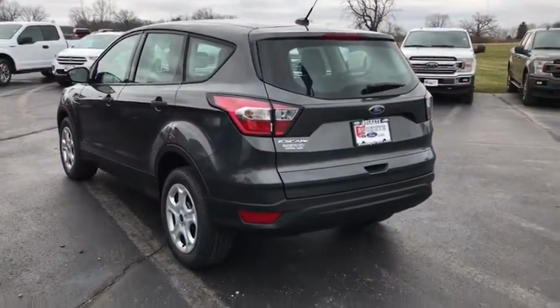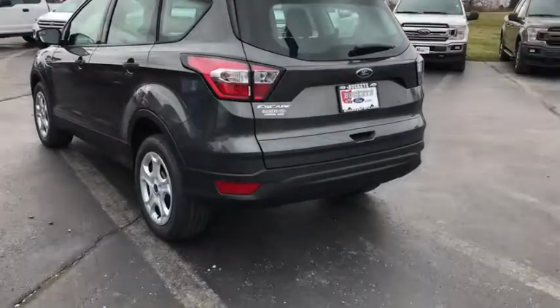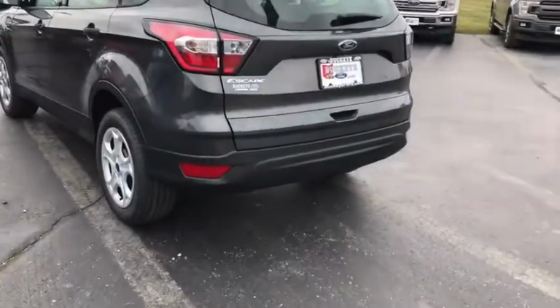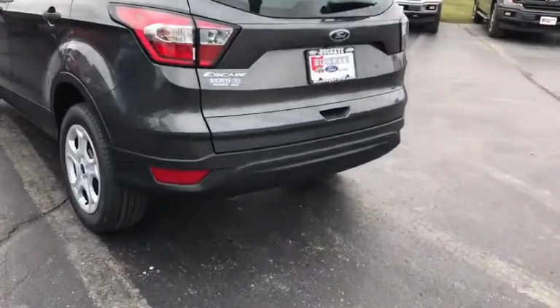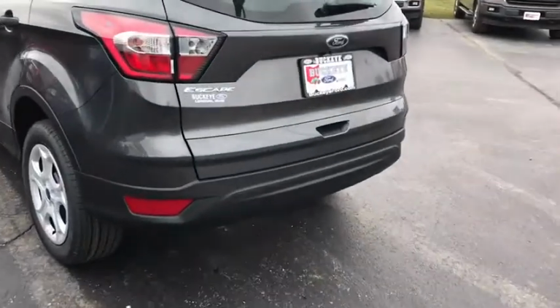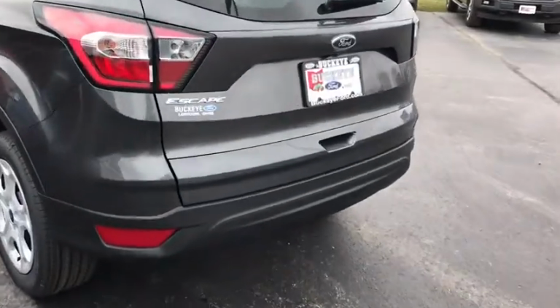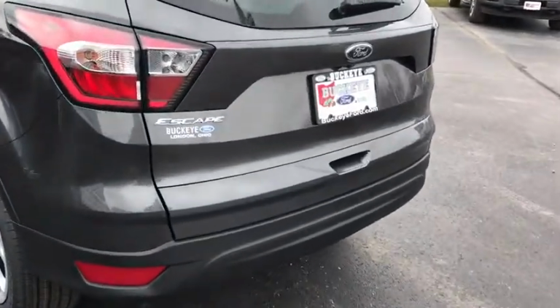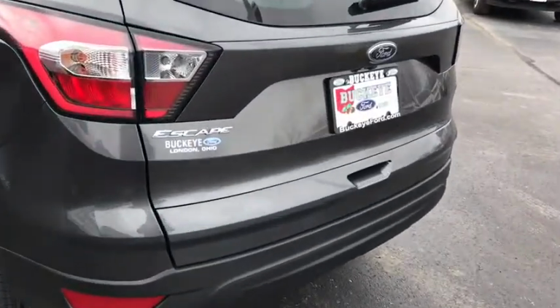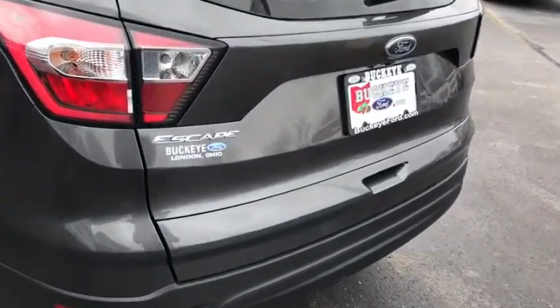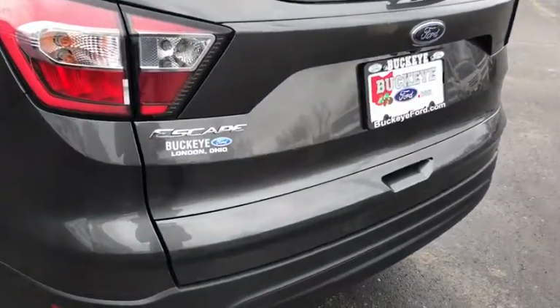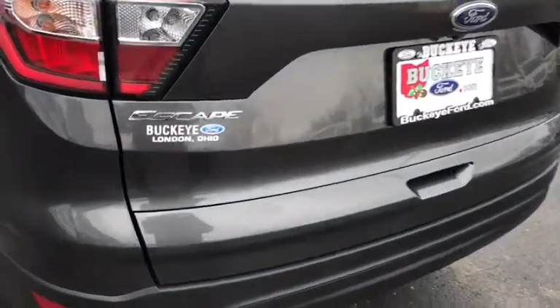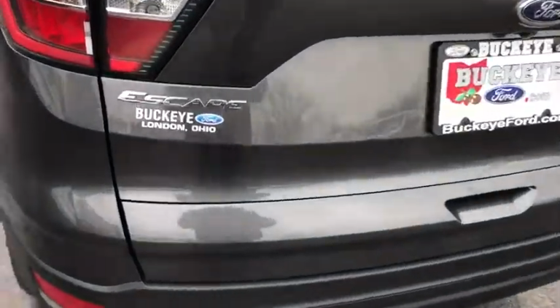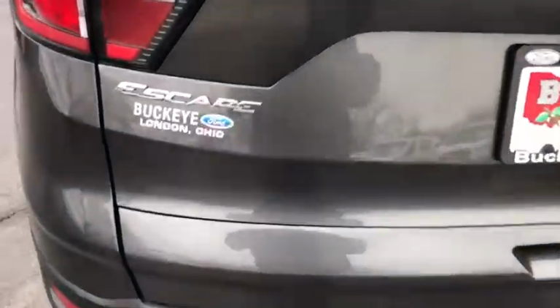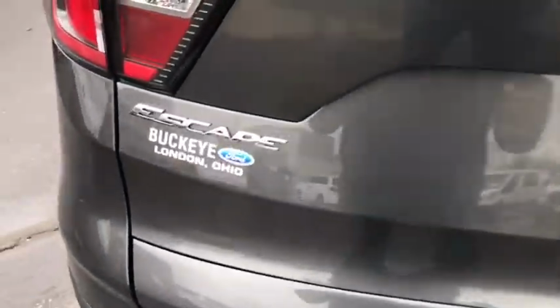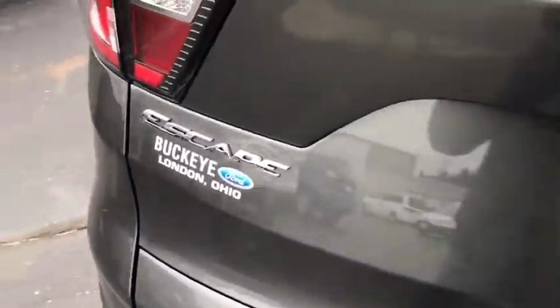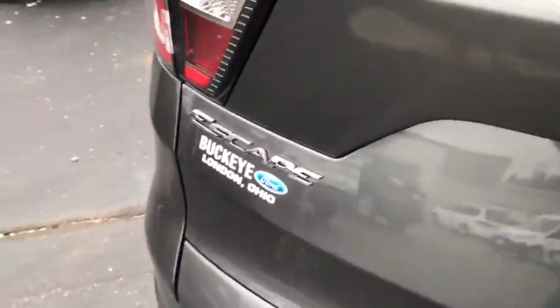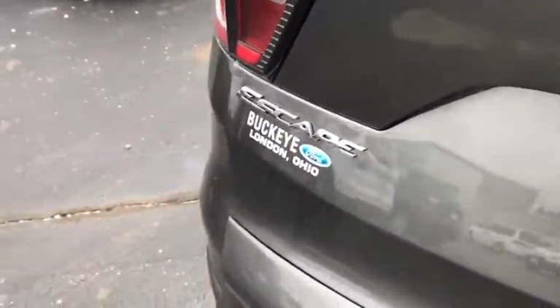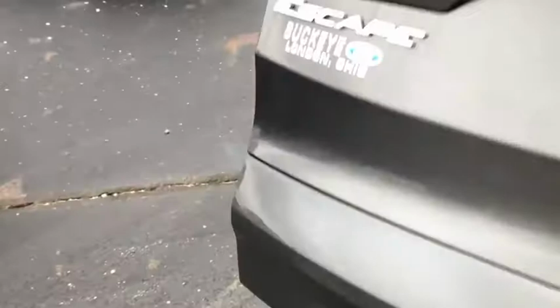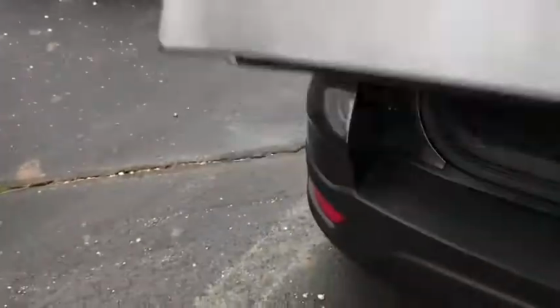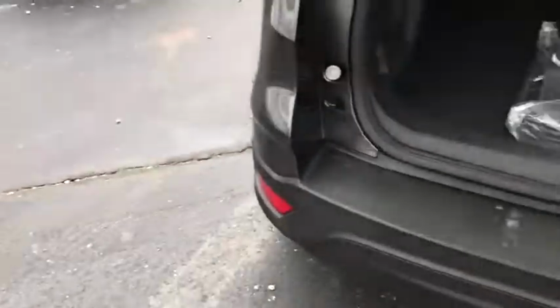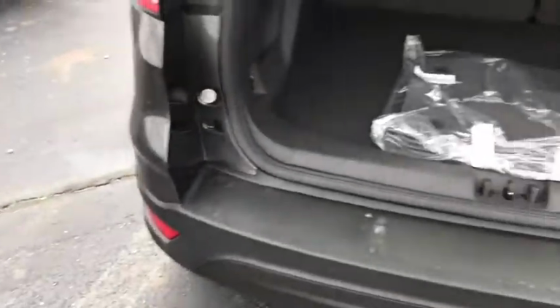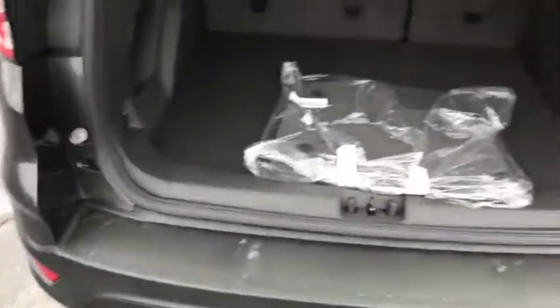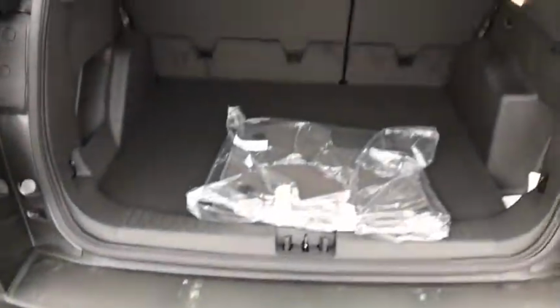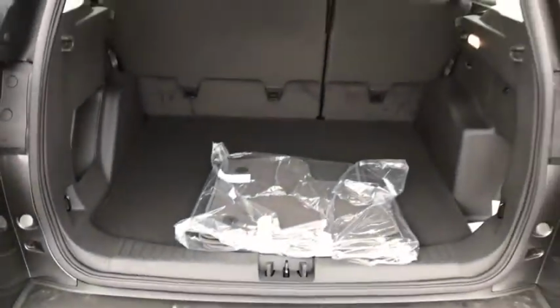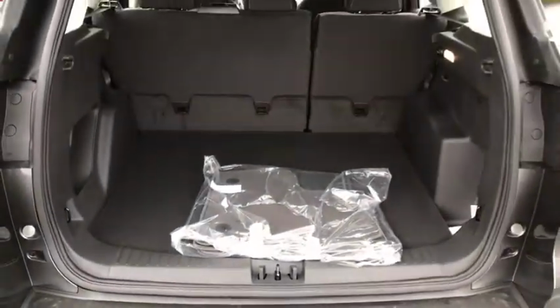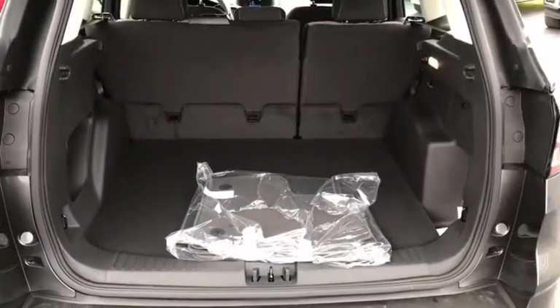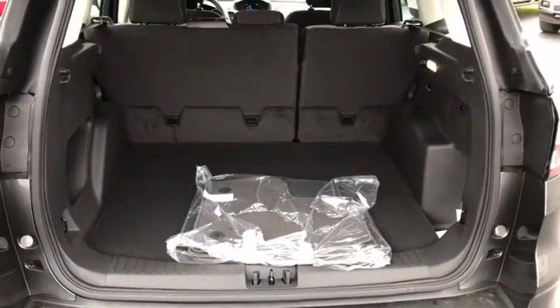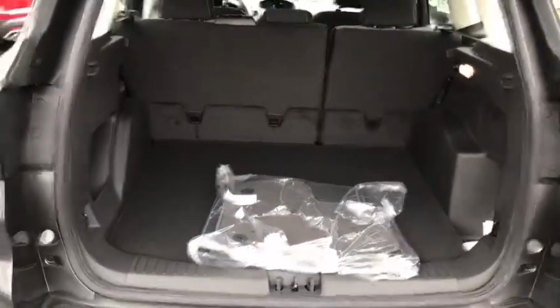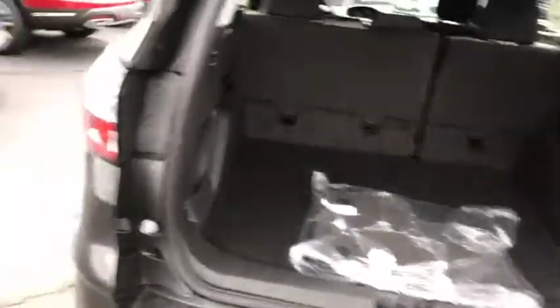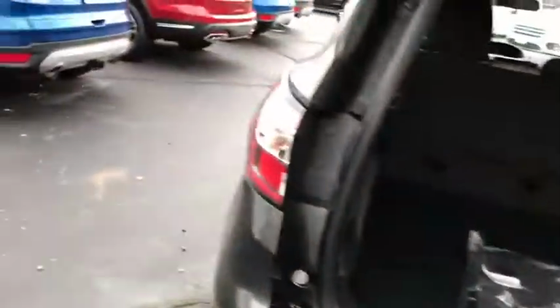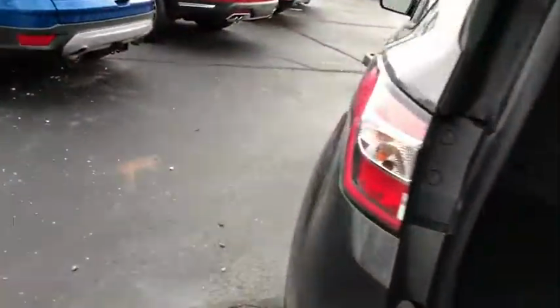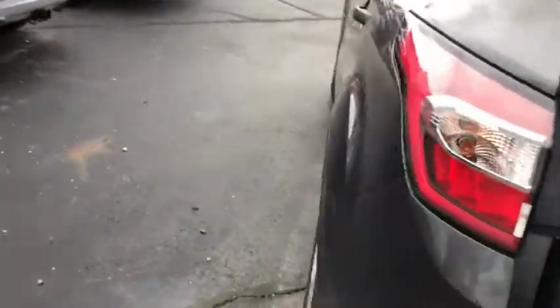Rear window defroster, remote keyless entry, panic alarm, brake assist, tachometer, overhead console, front reading lamps, tilt steering wheel, driver vanity mirror.